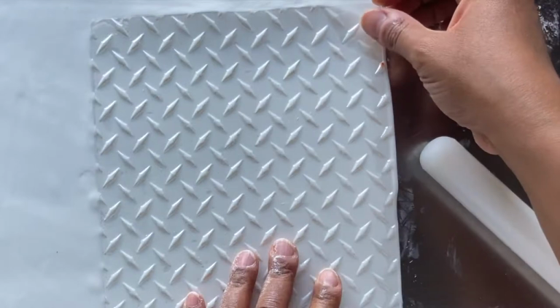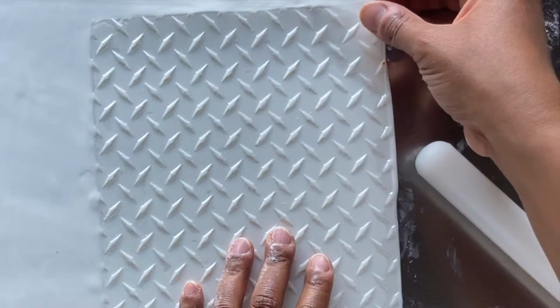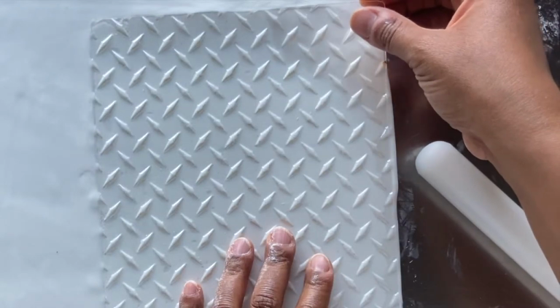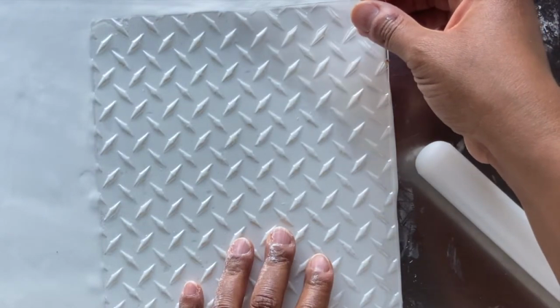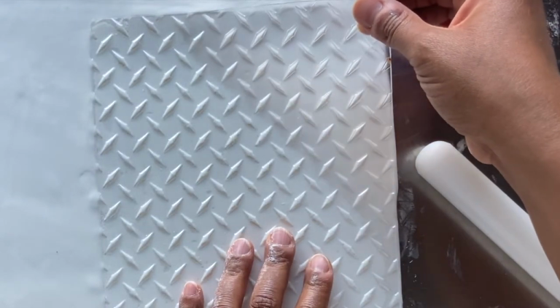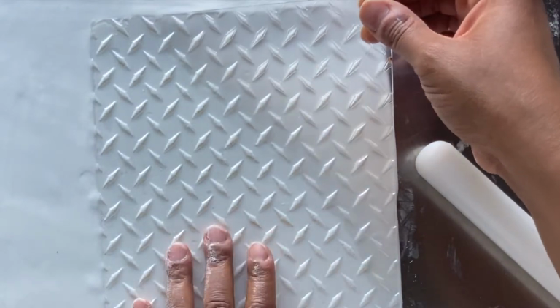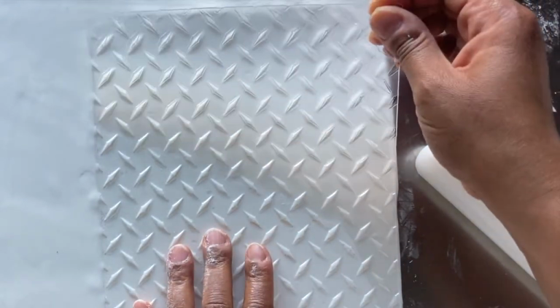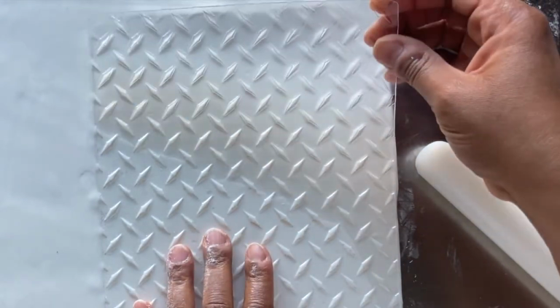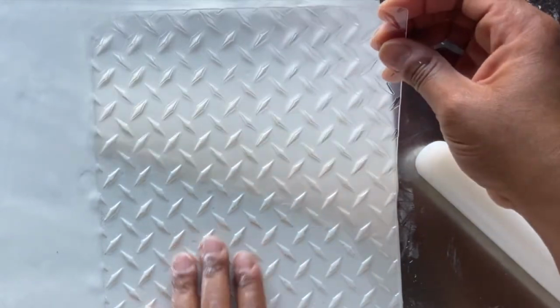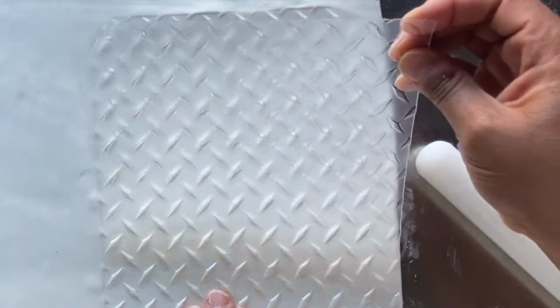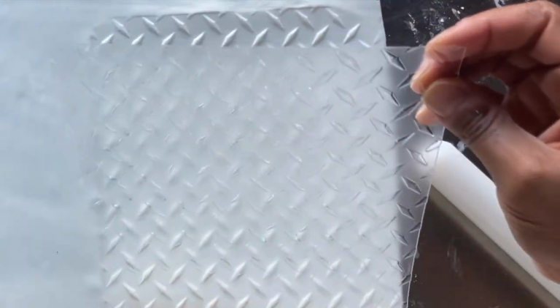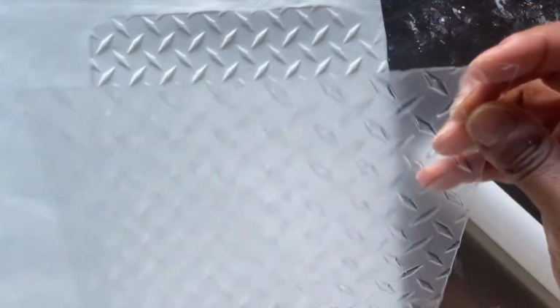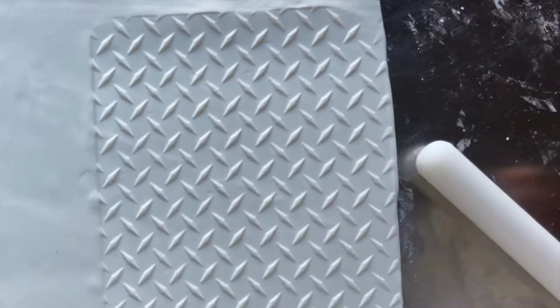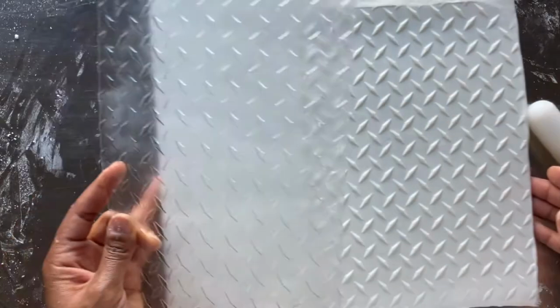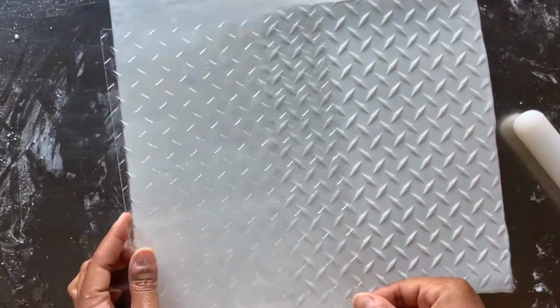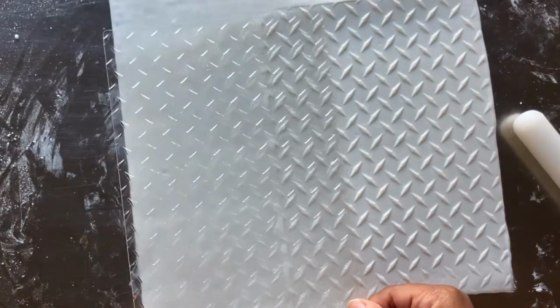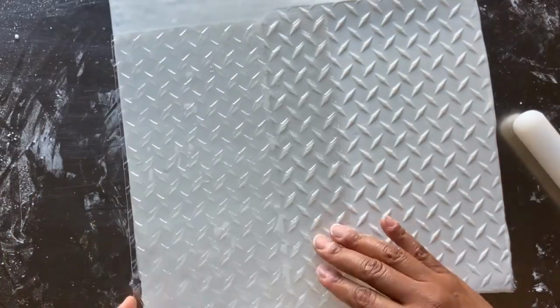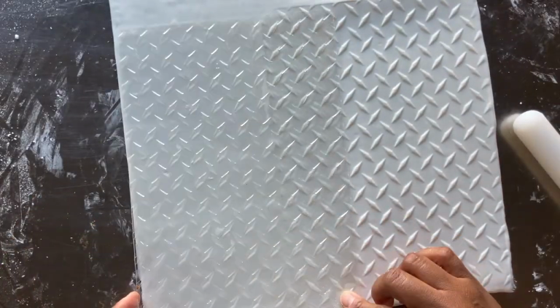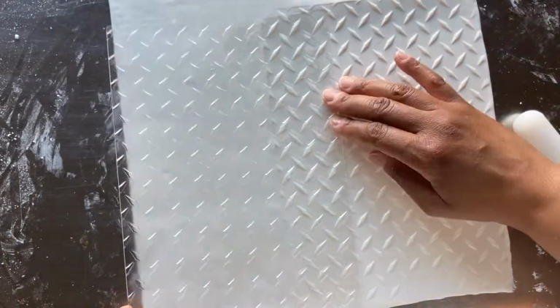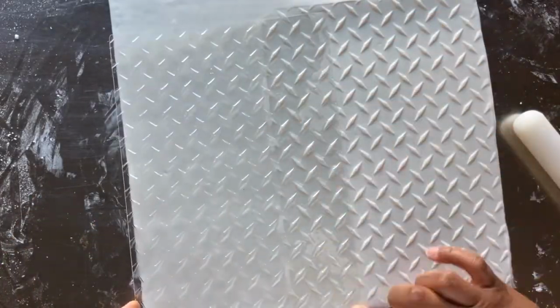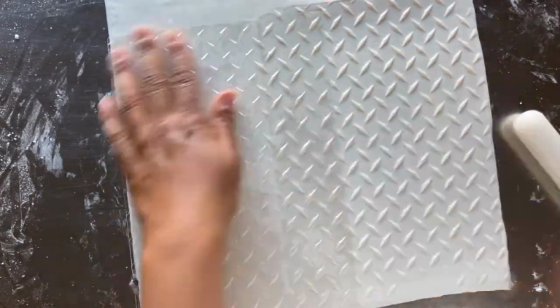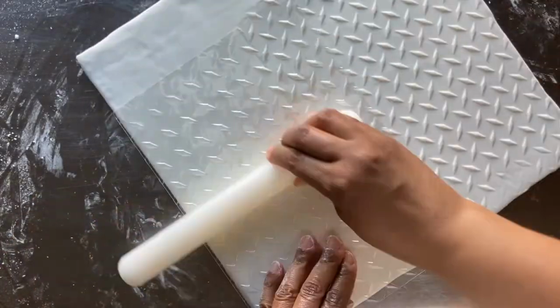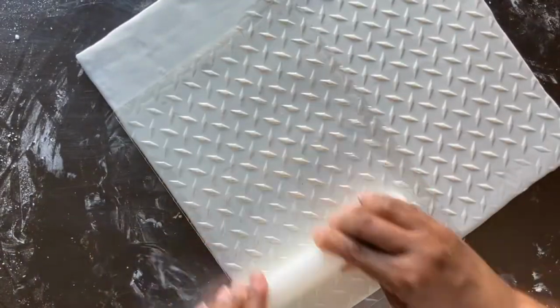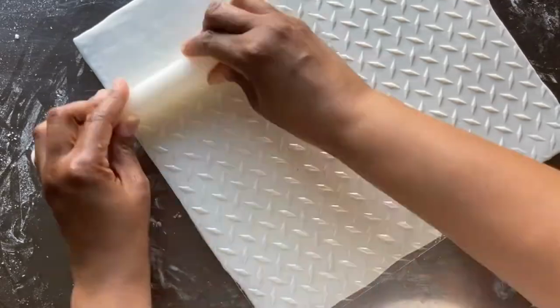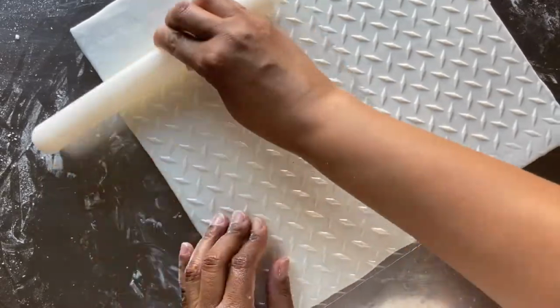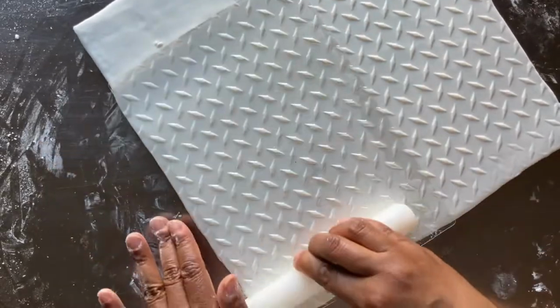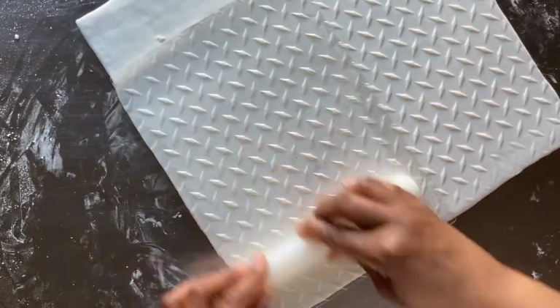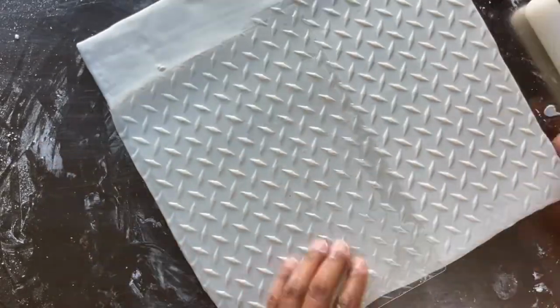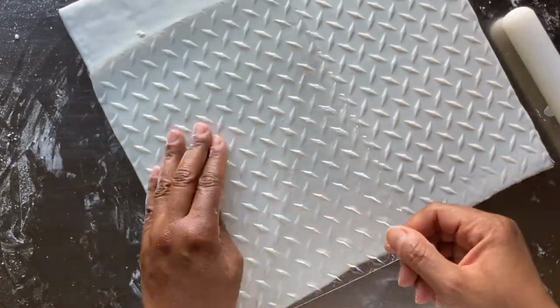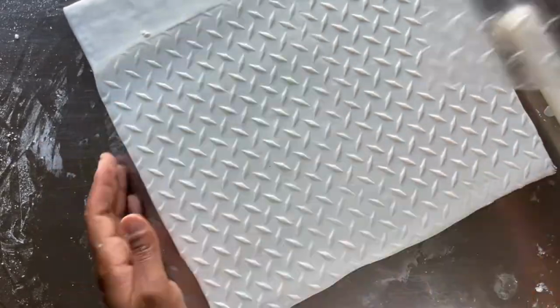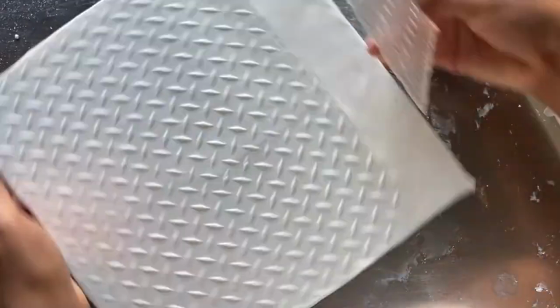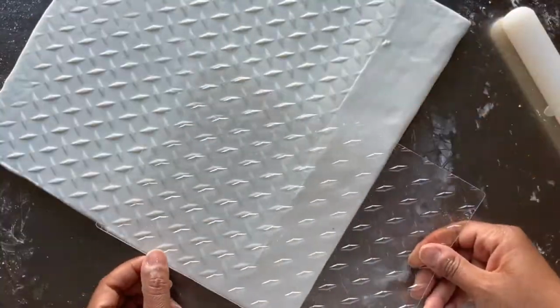Next I gently lift the texture sheet to reveal the beautifully textured fondant. Then I align the pattern of the texture sheet, reposition and repeat the steps until the entire top of my cake base is textured.